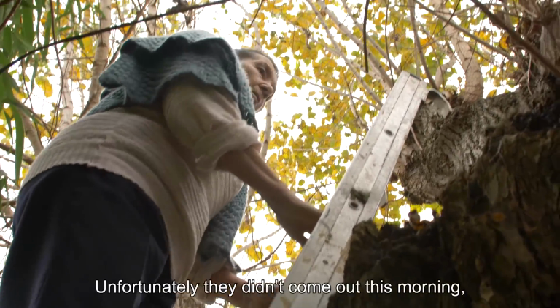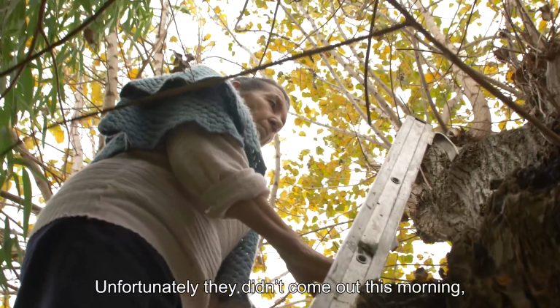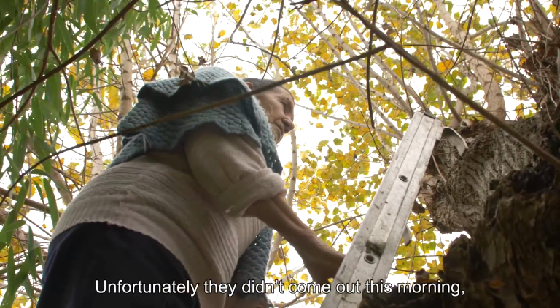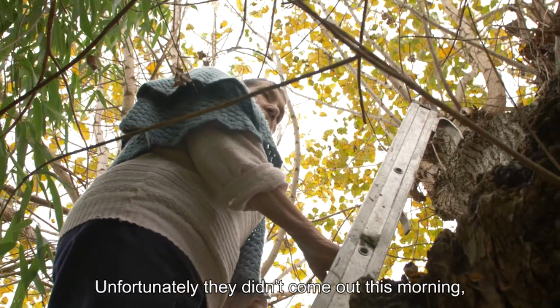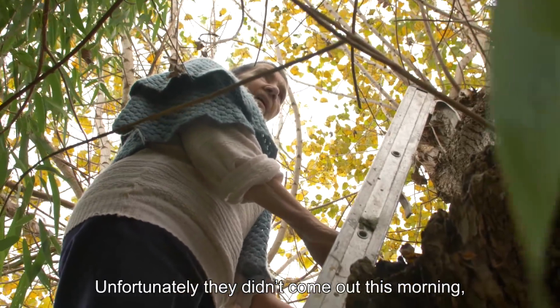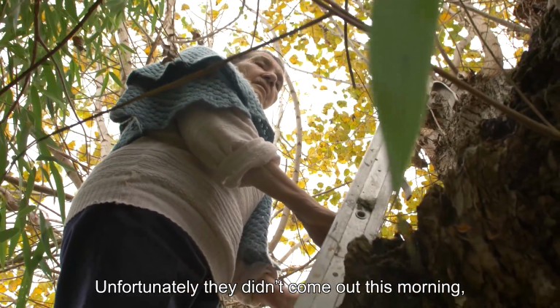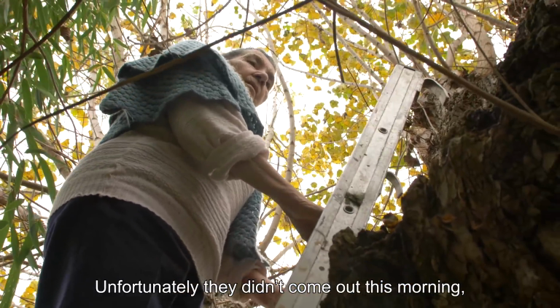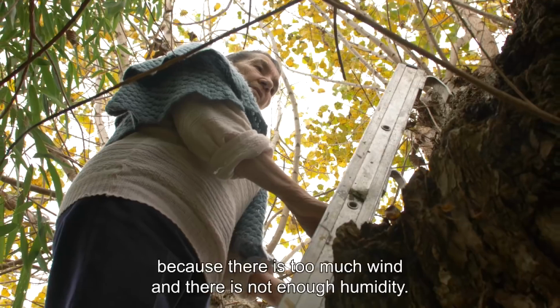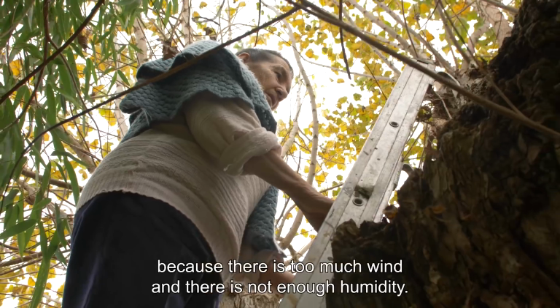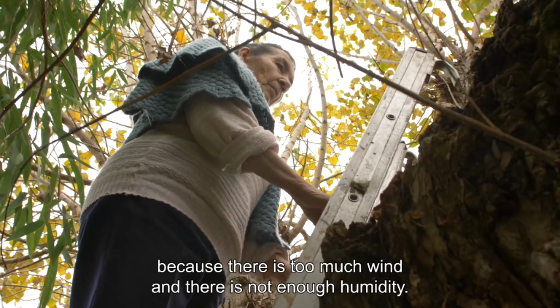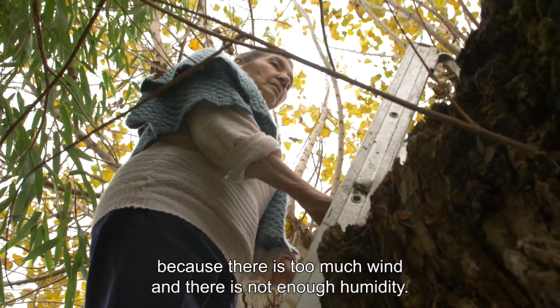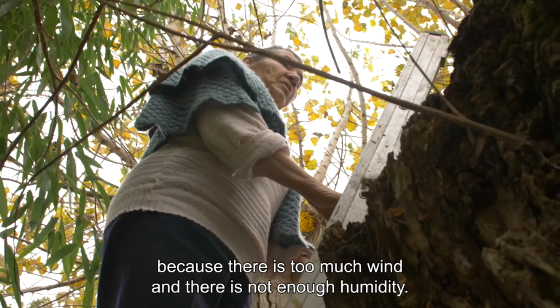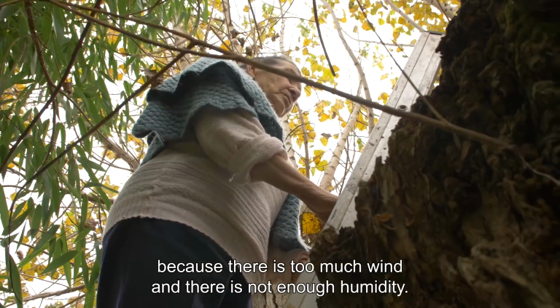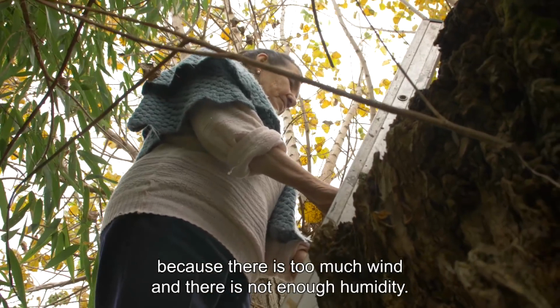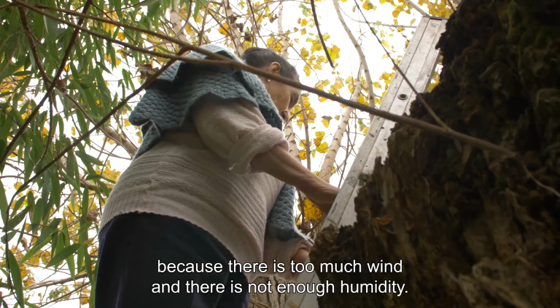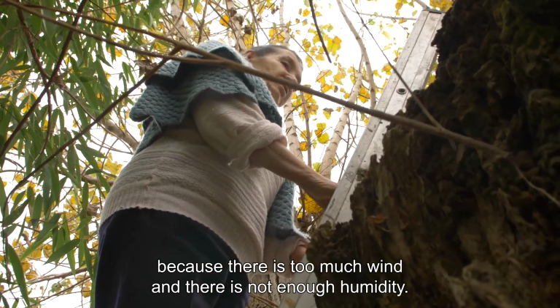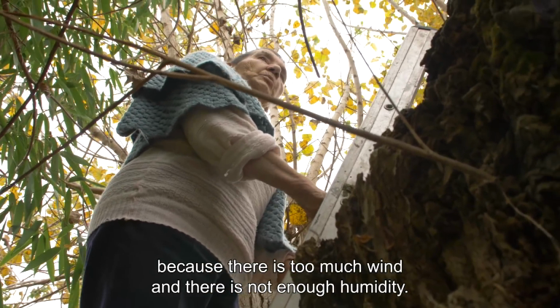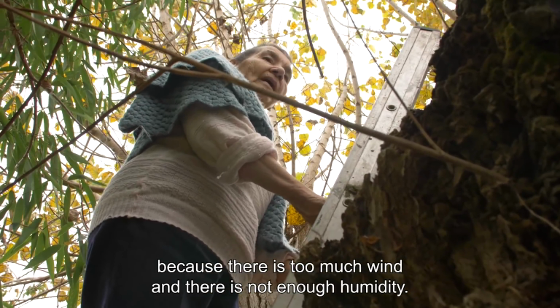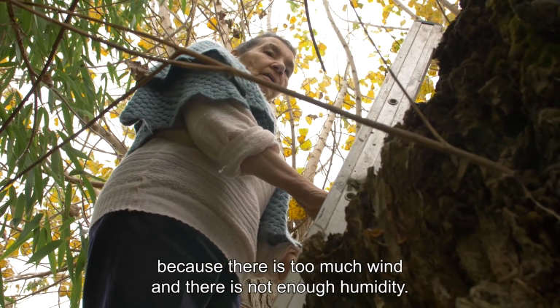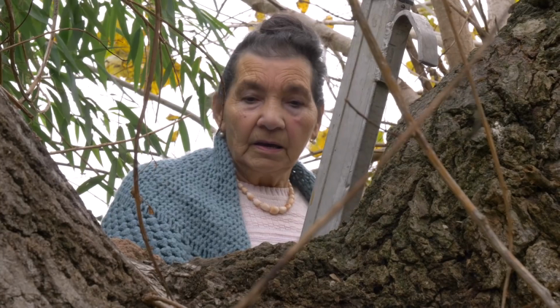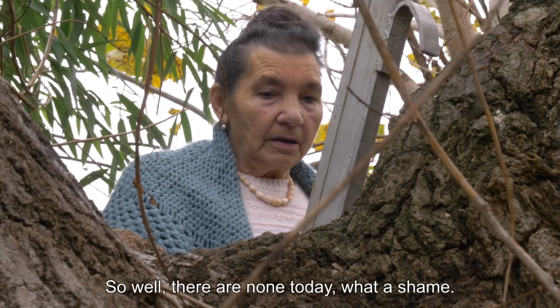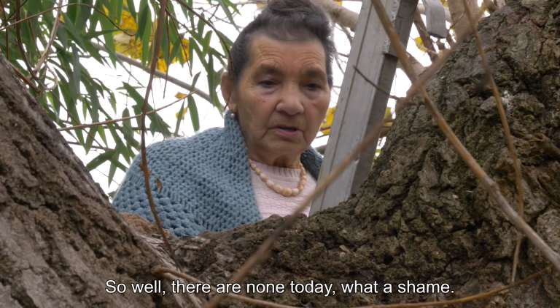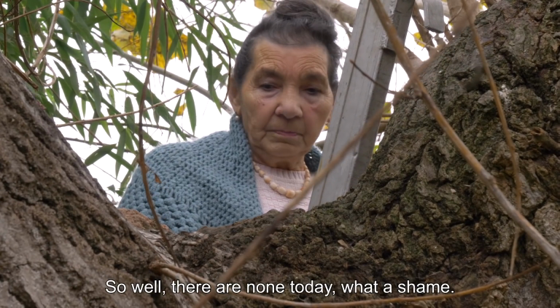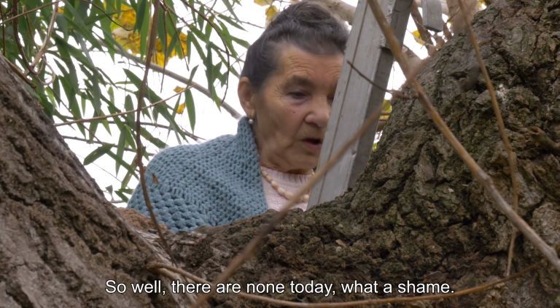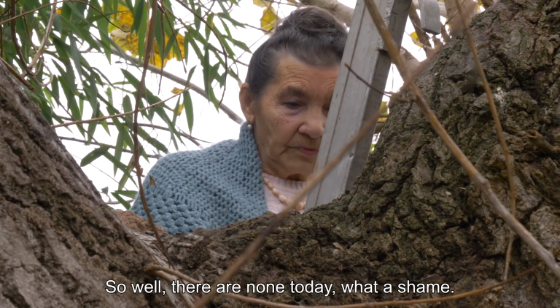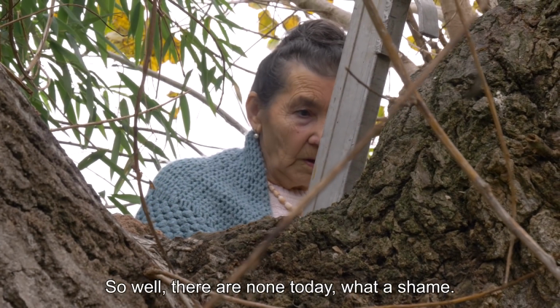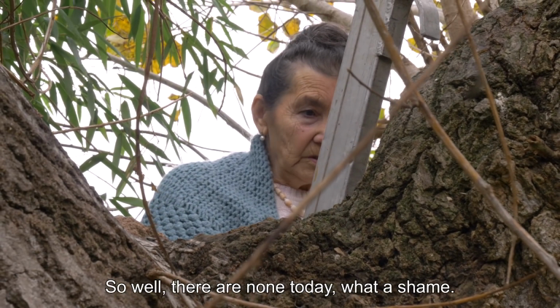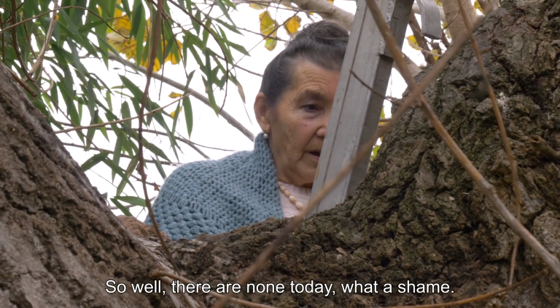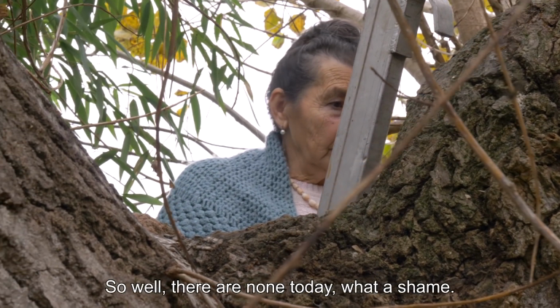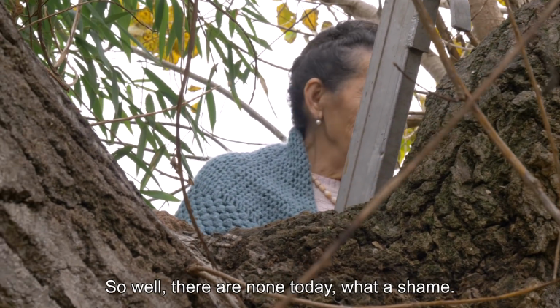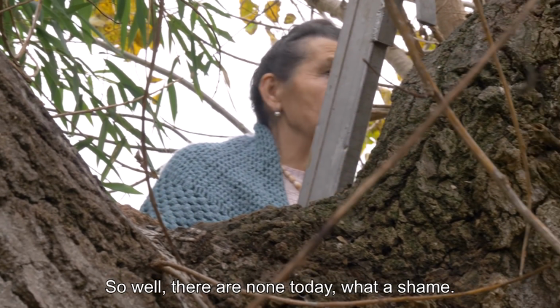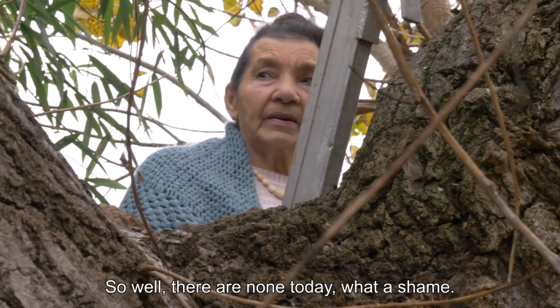Unfortunately, this morning we didn't have them, because there's too much wind and humidity is not enough. Today we didn't have them — I didn't have them. It's a pity.